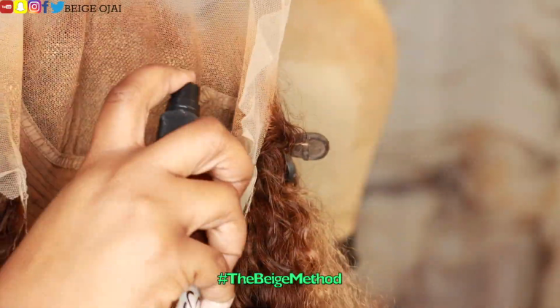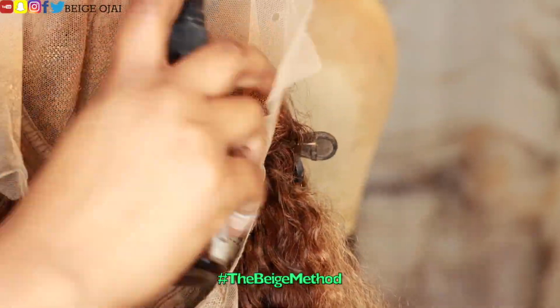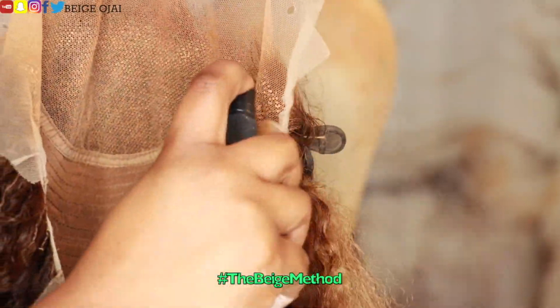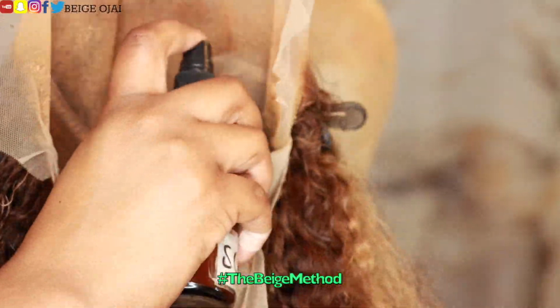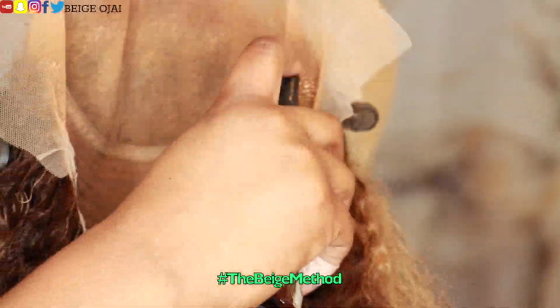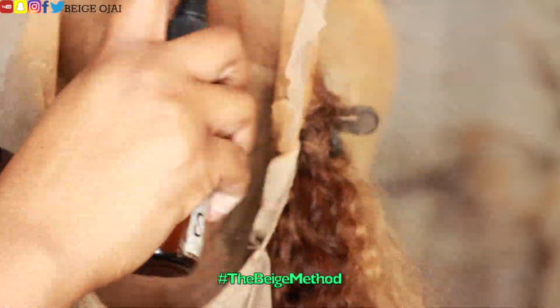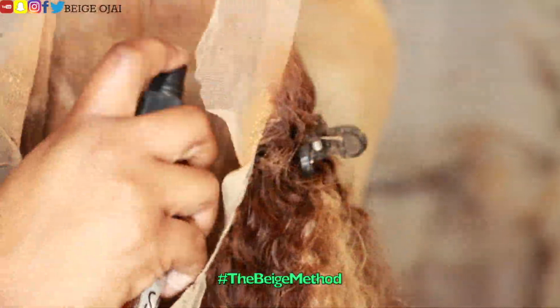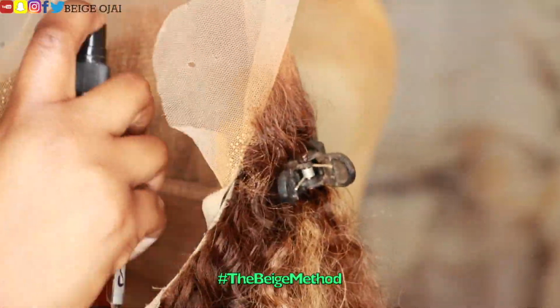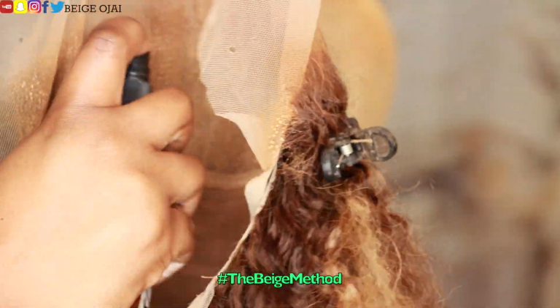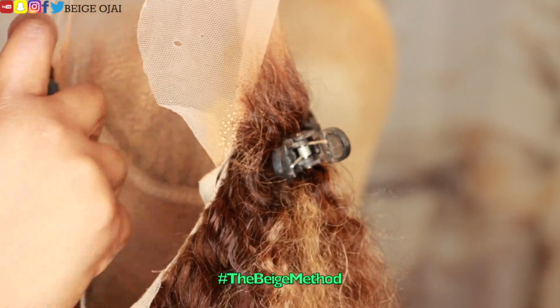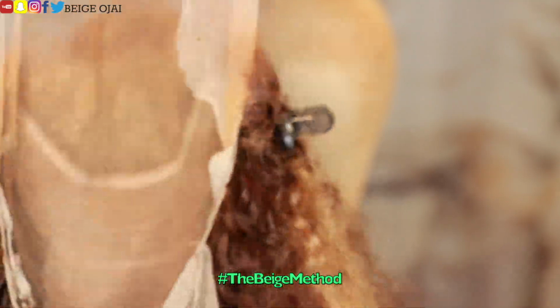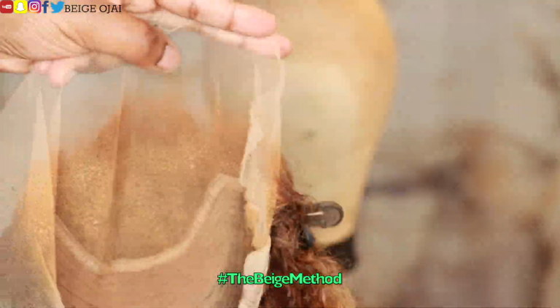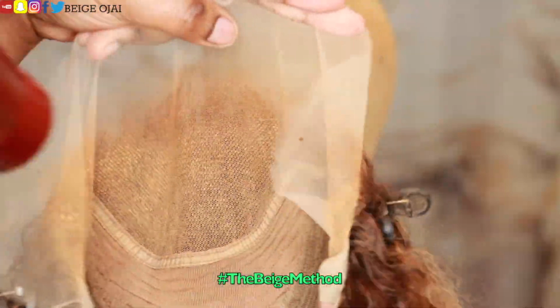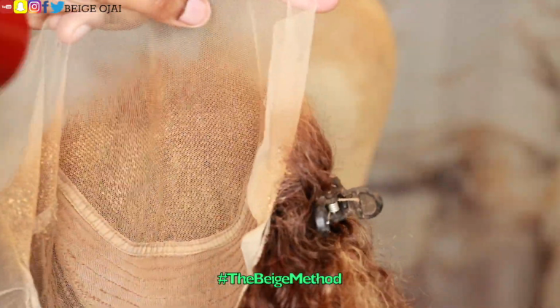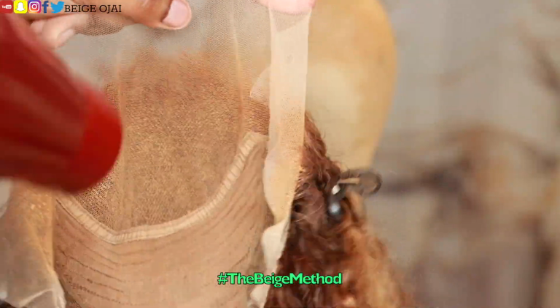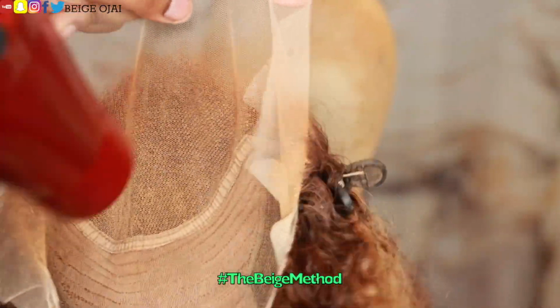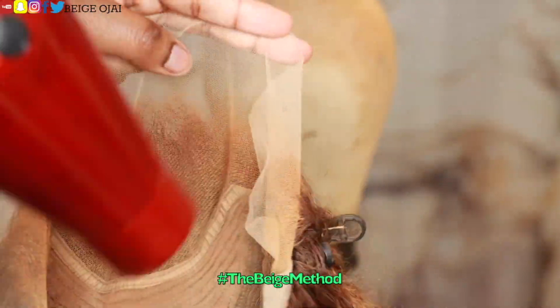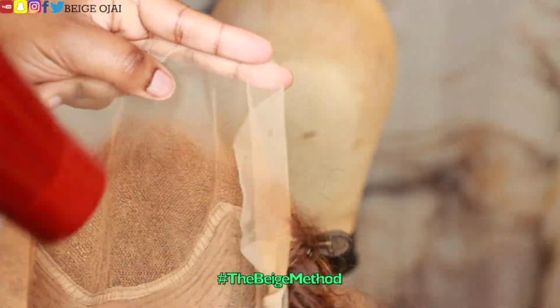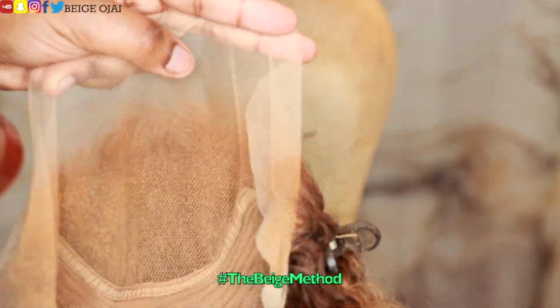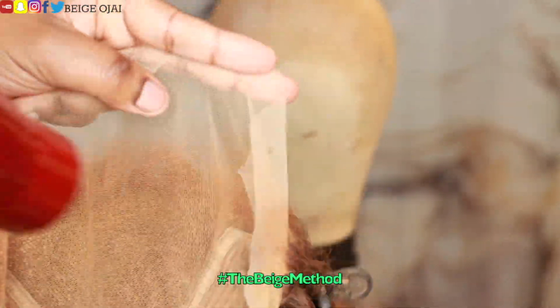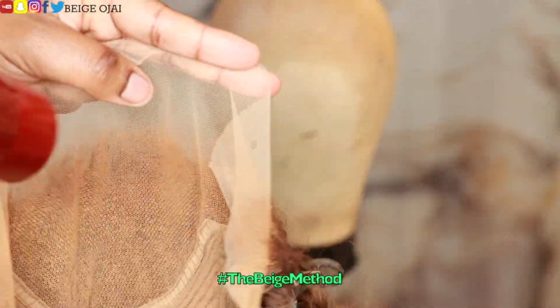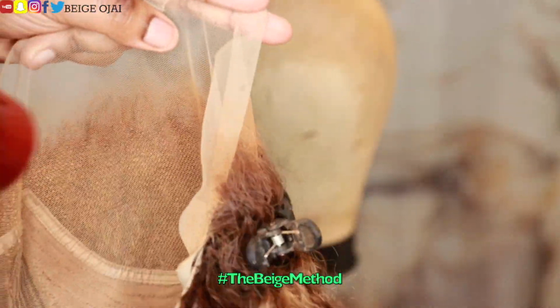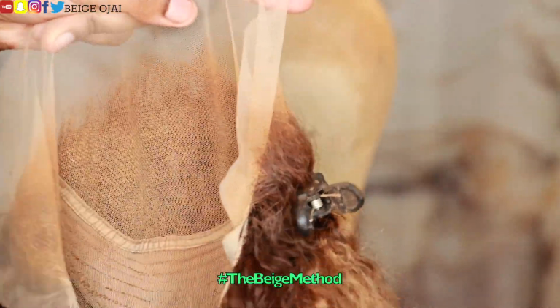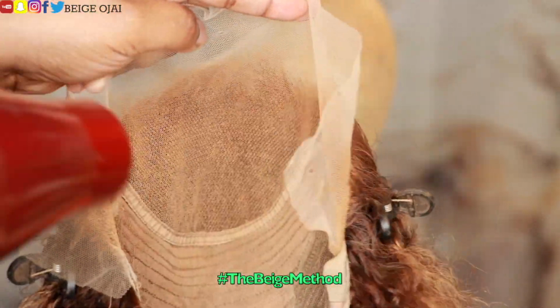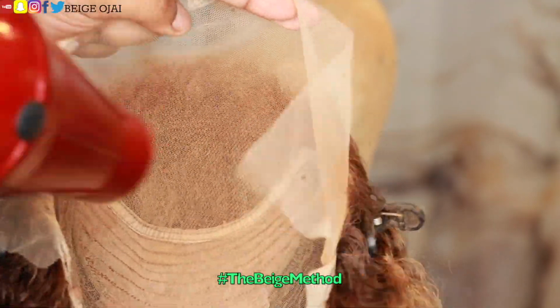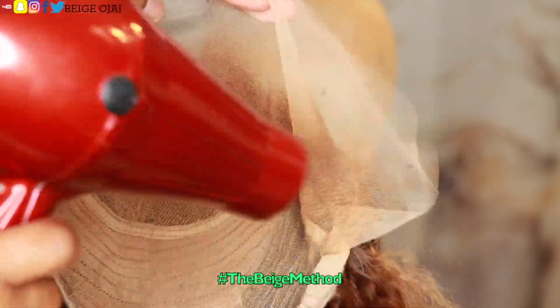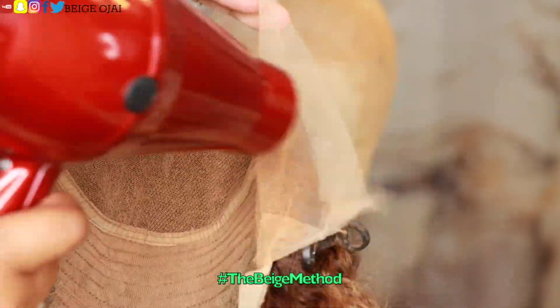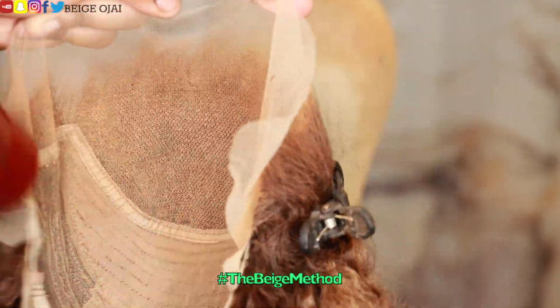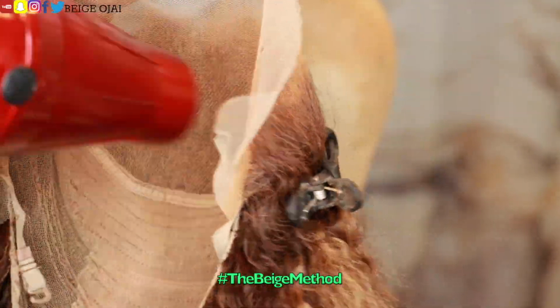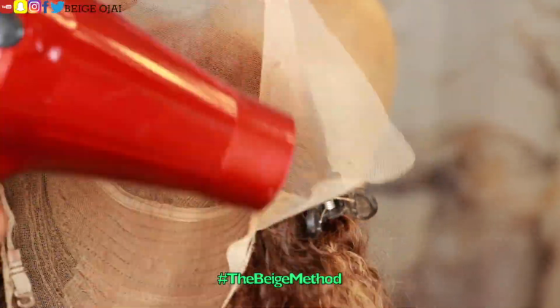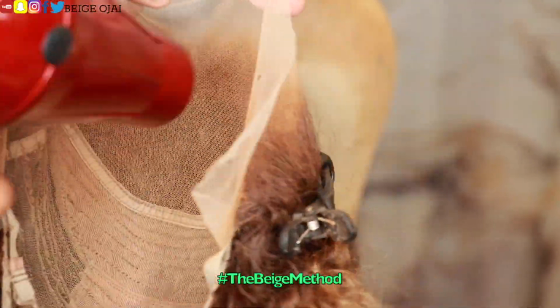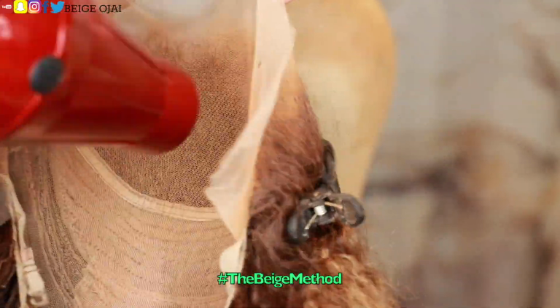The second color lace tint that I have is the color of my scalp. I'm going to spray that in the inner portion of the frontal, doing two layers of that one as well and blow-drying in between each layer.